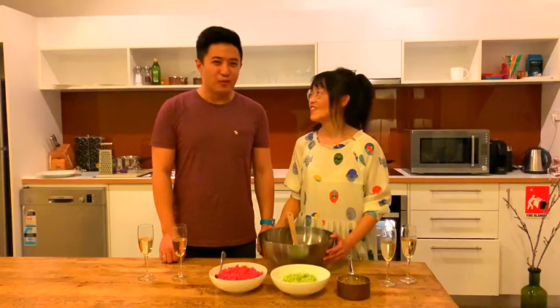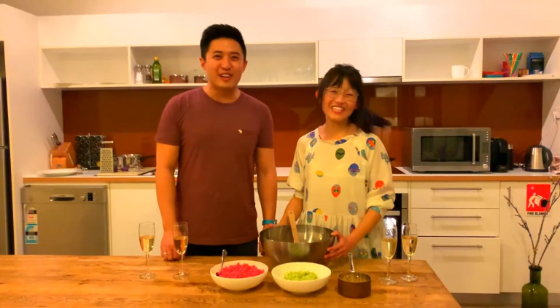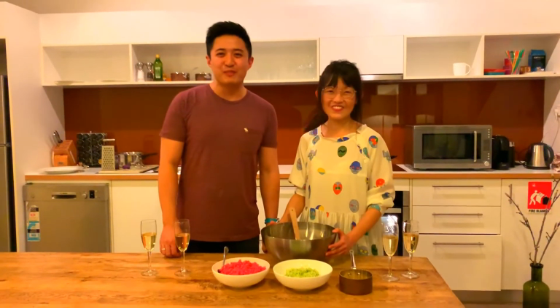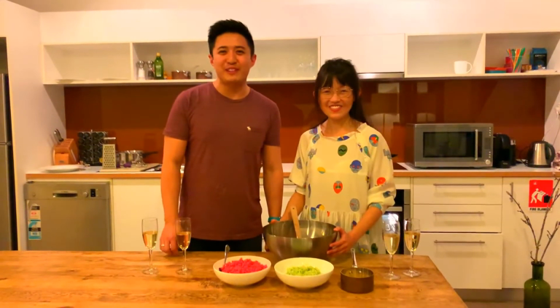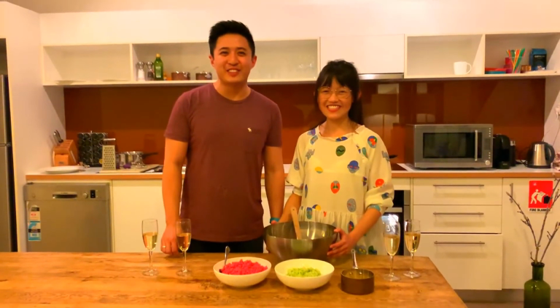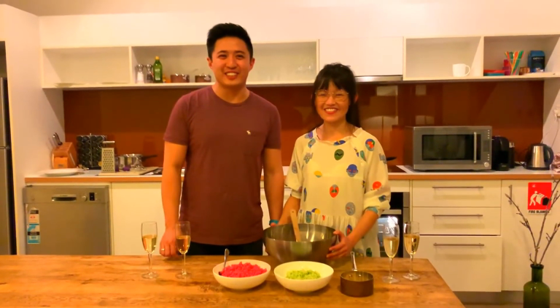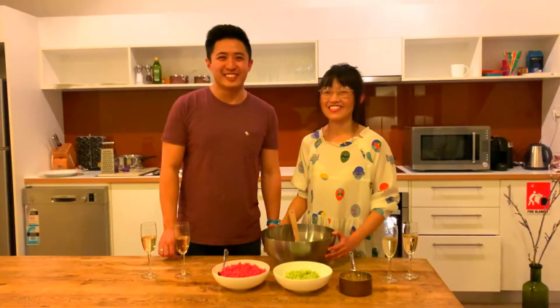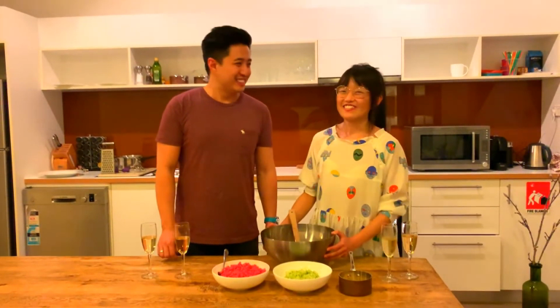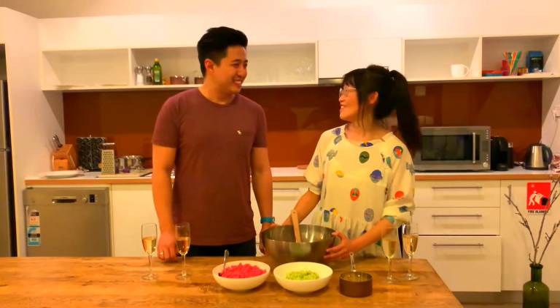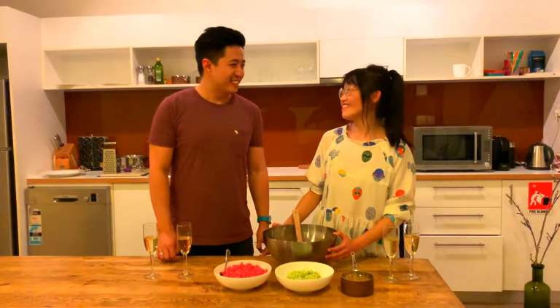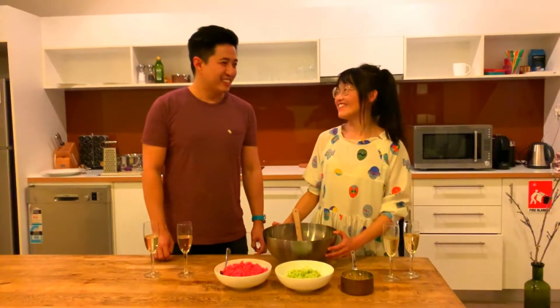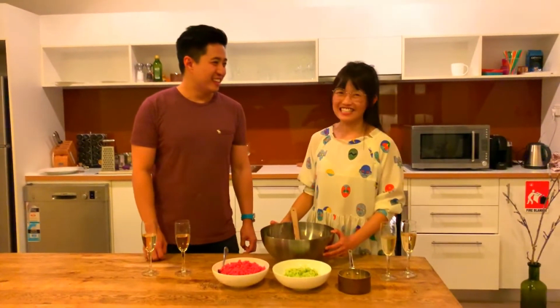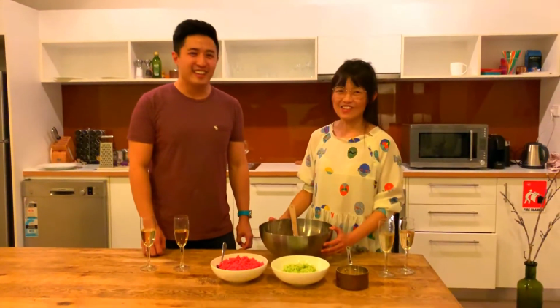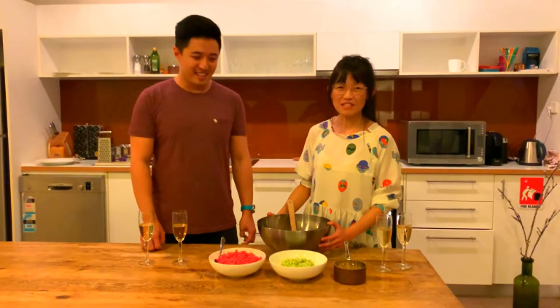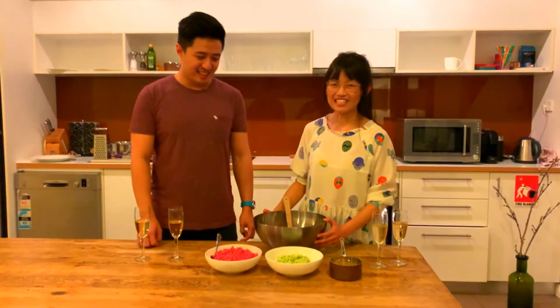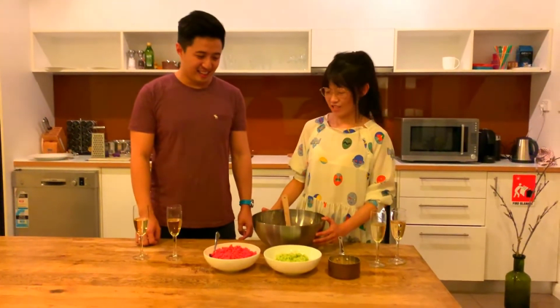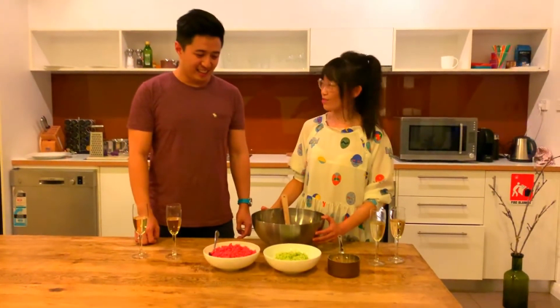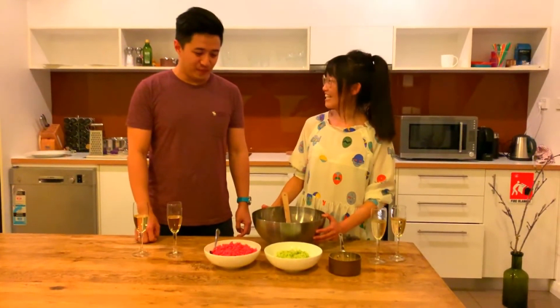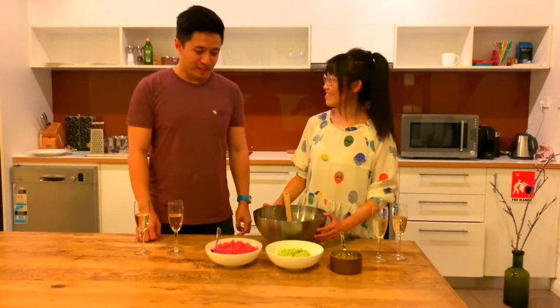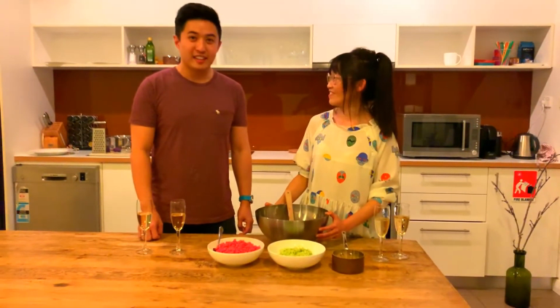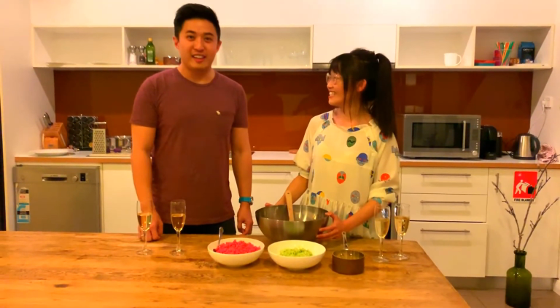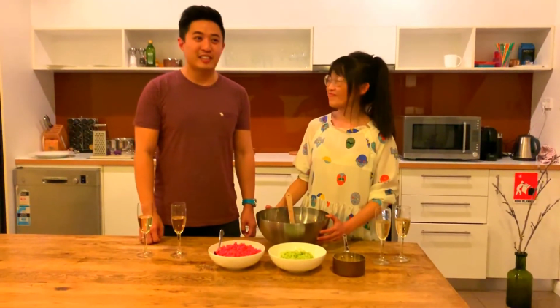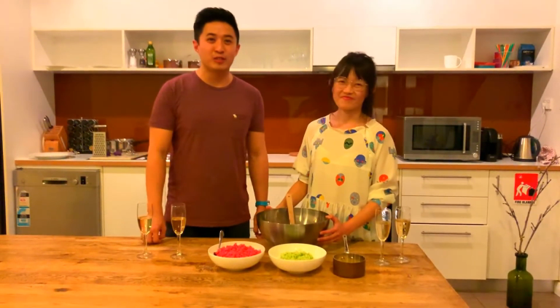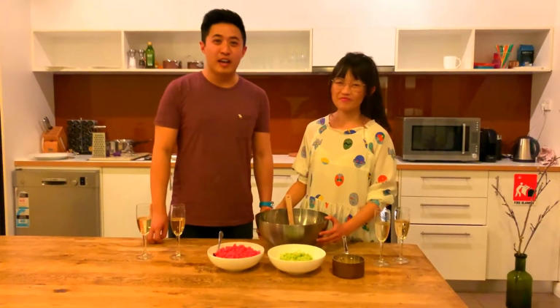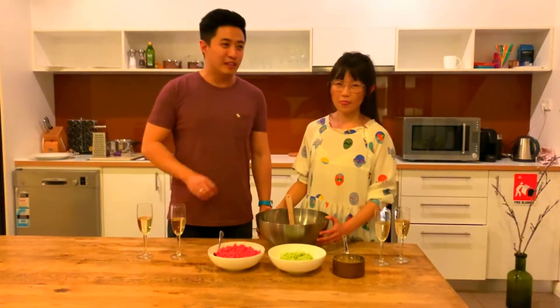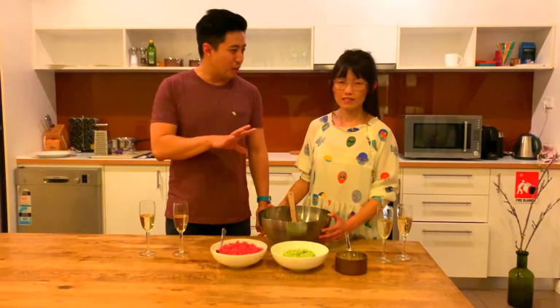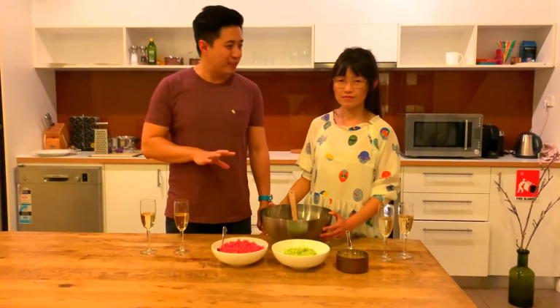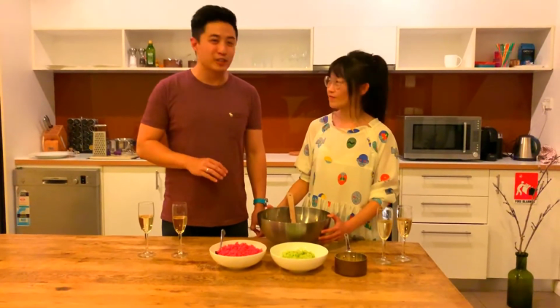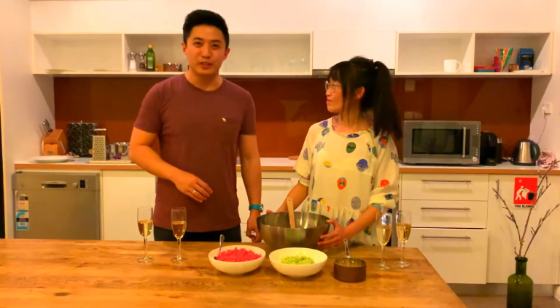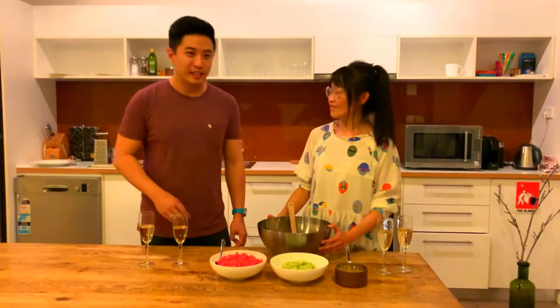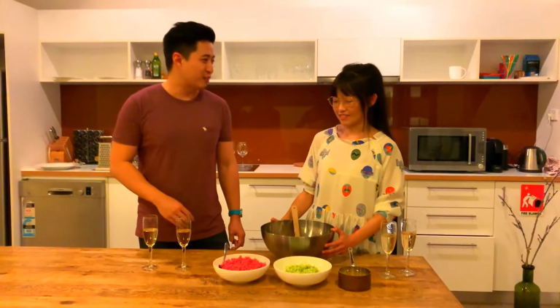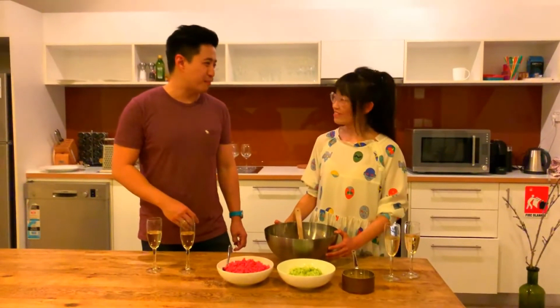Welcome to Bibi Mimi Cooking Show. We're in Margaret River this weekend — it's a long weekend in Perth, so we're hanging out here with a few friends. We've decided to have a small party where we're going to cook and serve some champagne.